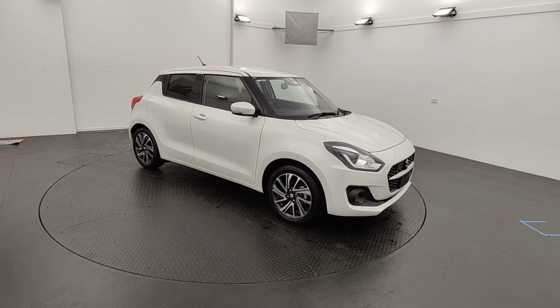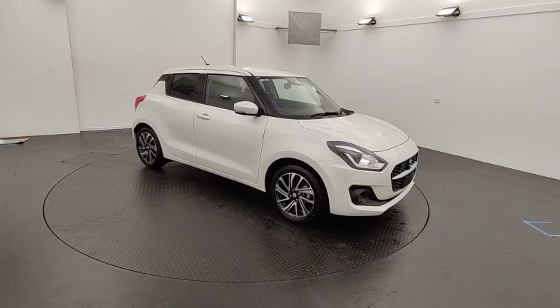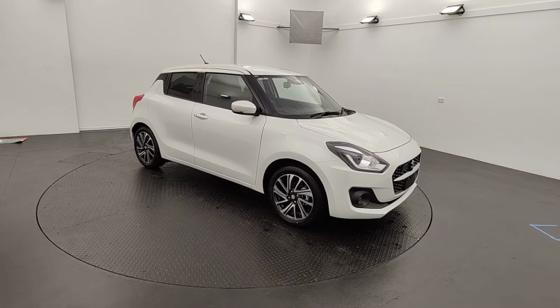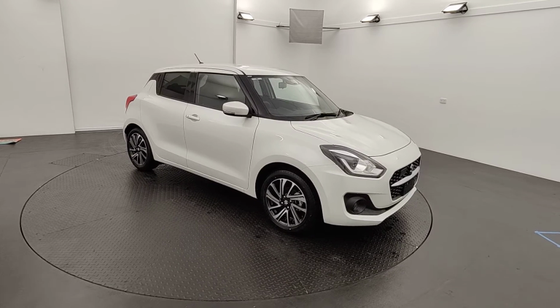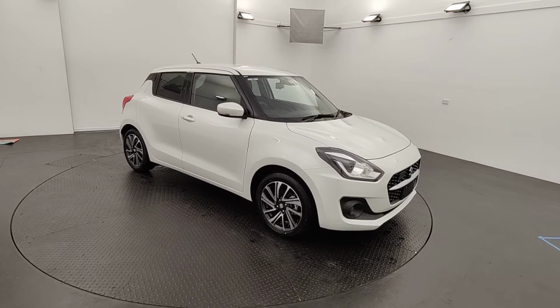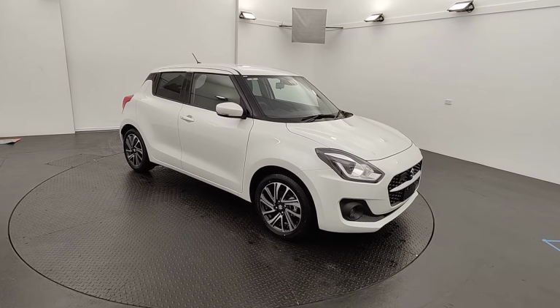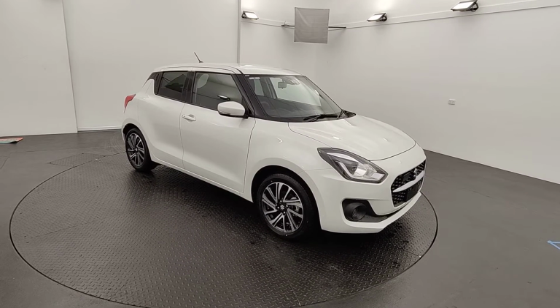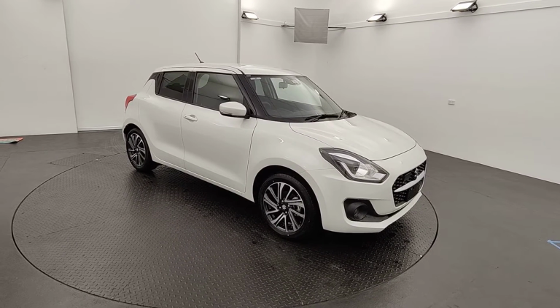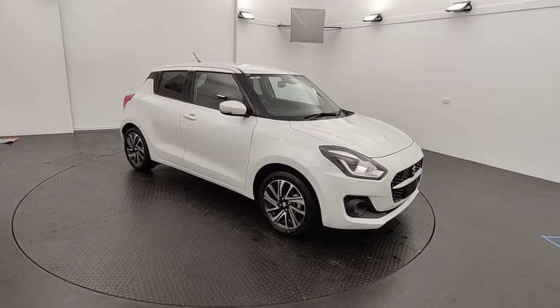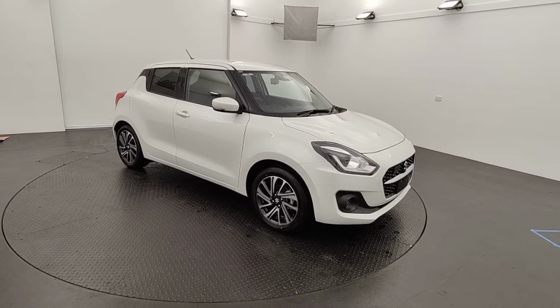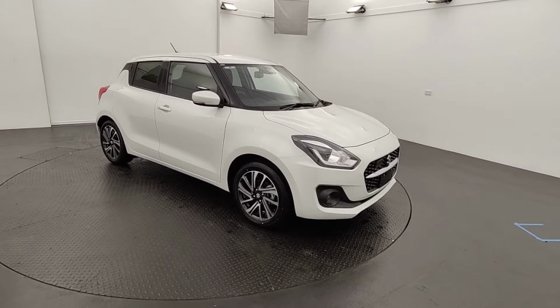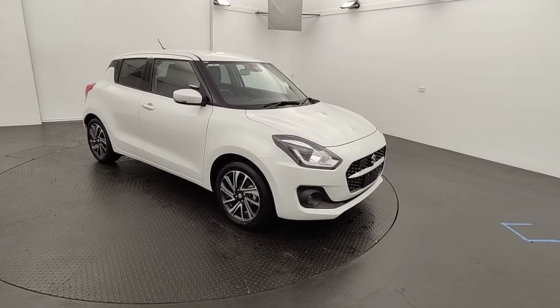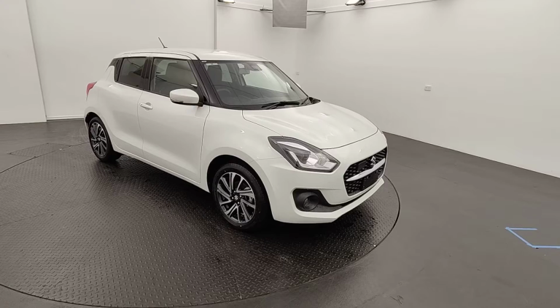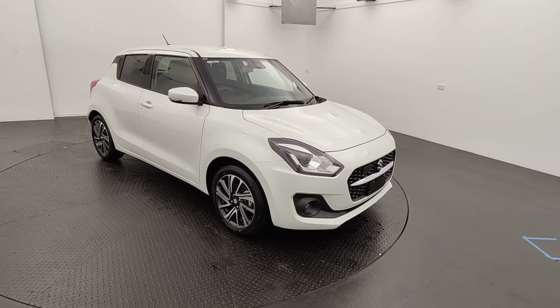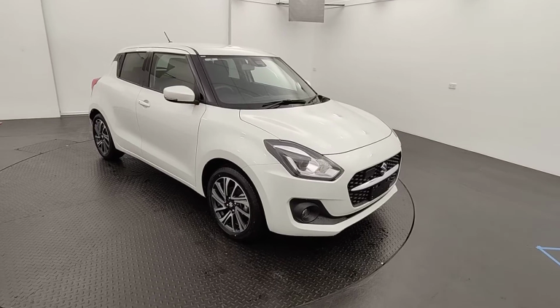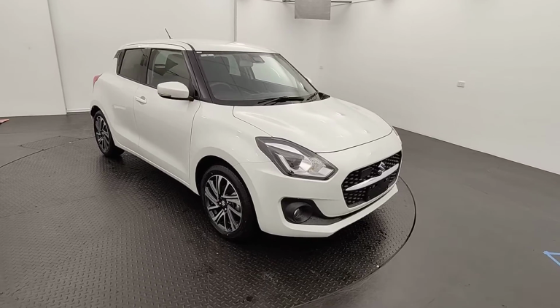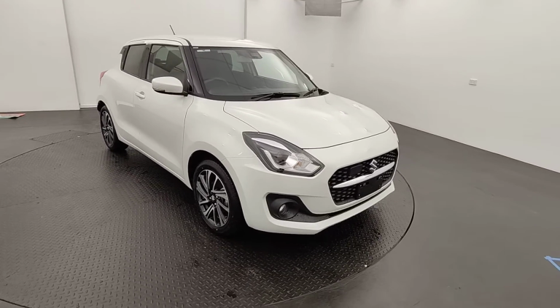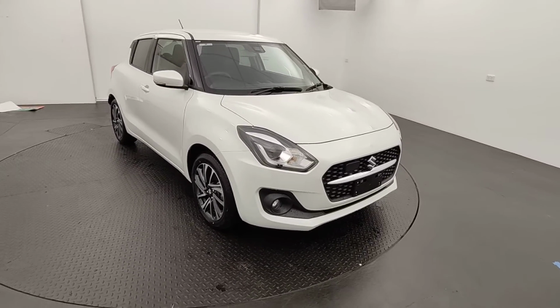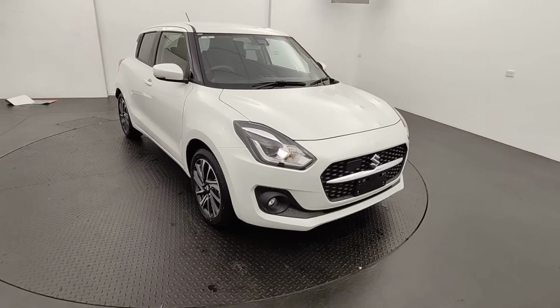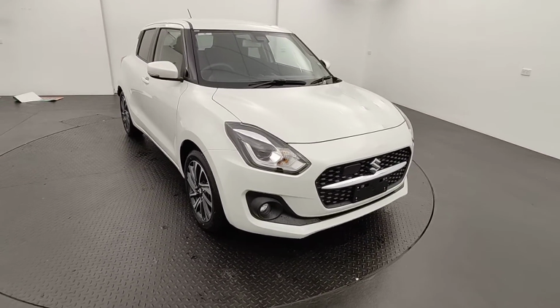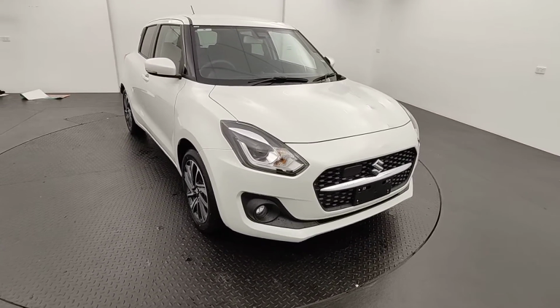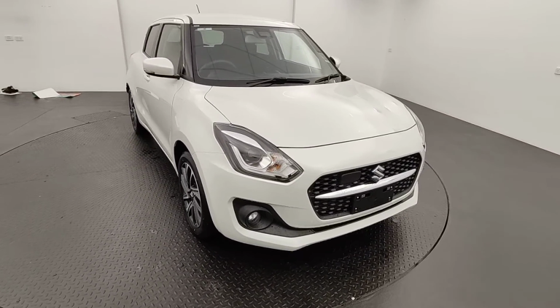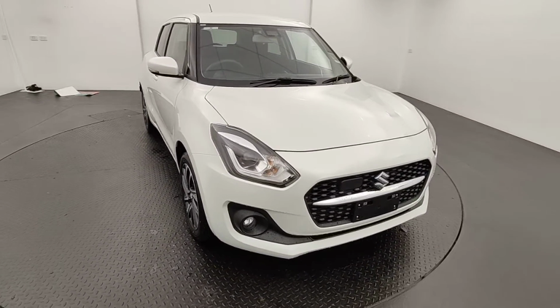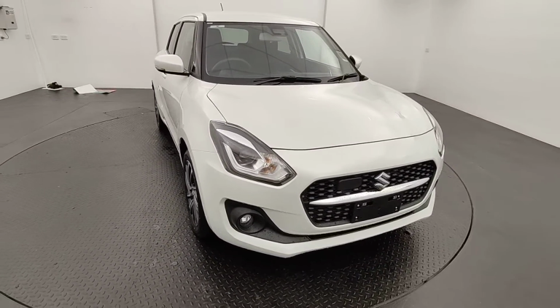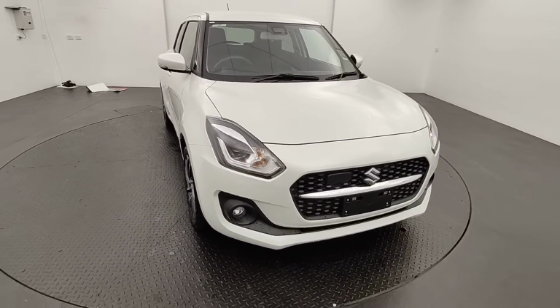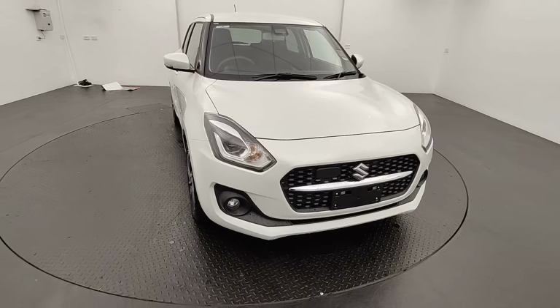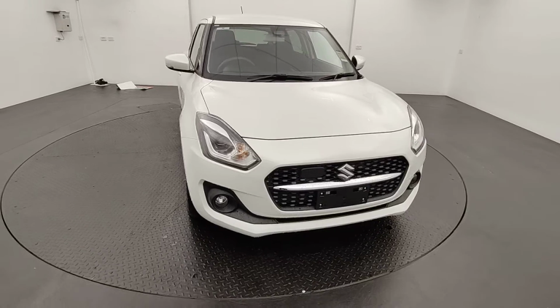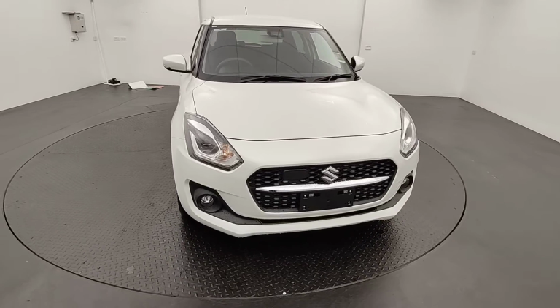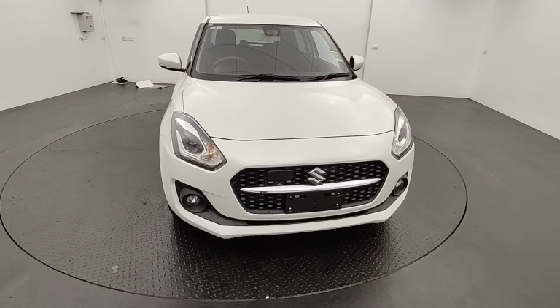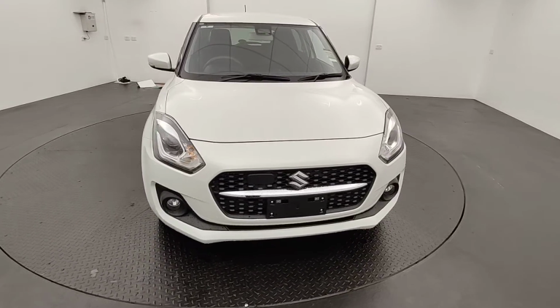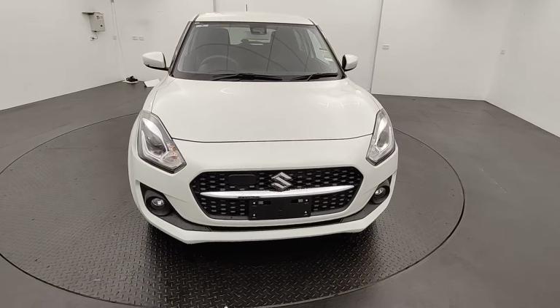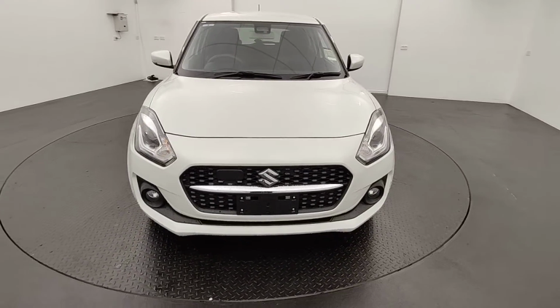Hey guys, thank you for your interest in our Suzuki Swift GLX Turbo. We've got a one litre four cylinder engine under the hood of this thing, power to weight ratio at the wazoo, and we're going to touch on some key features as we go around this car today.